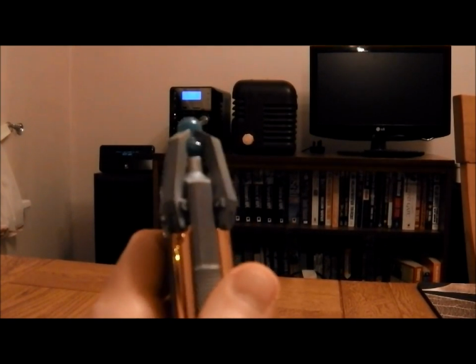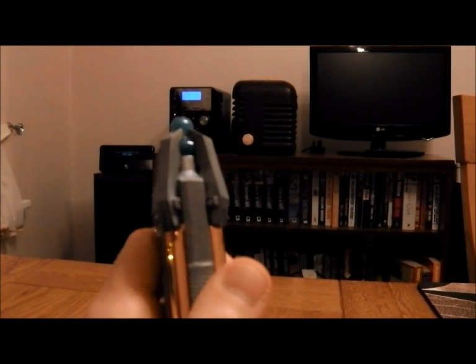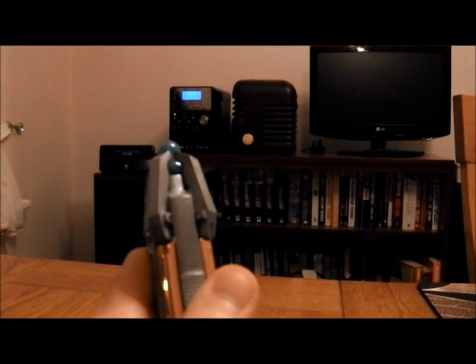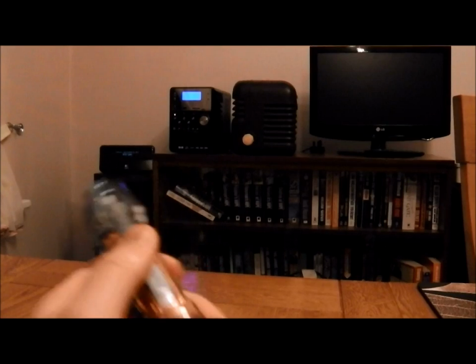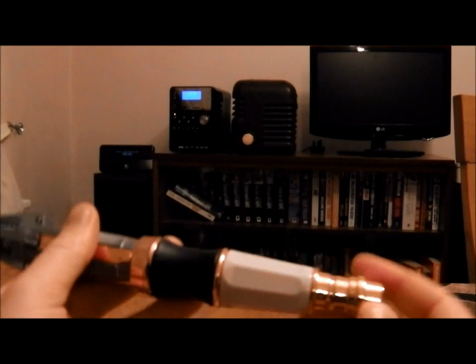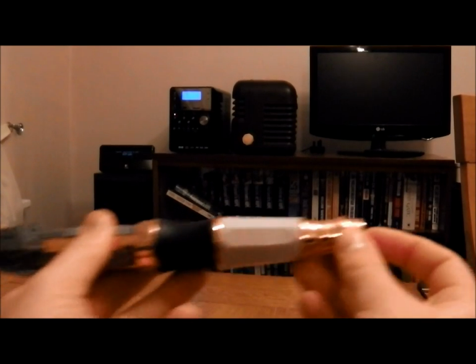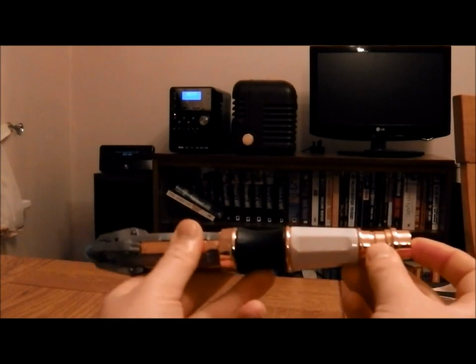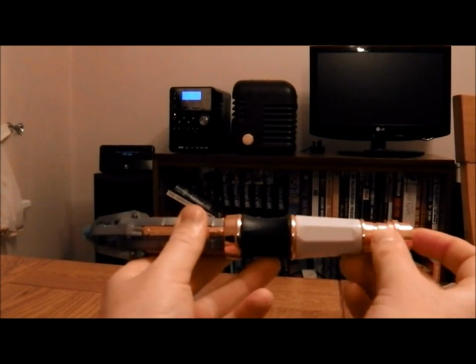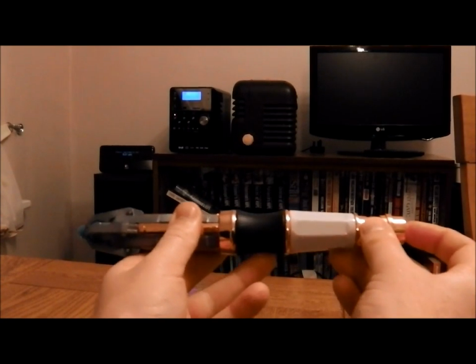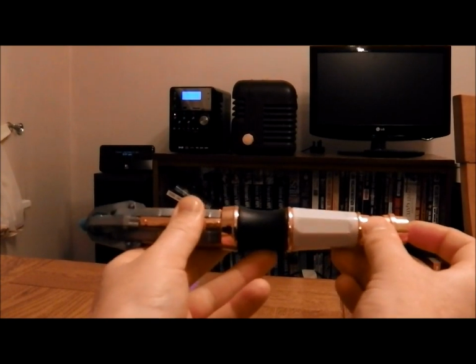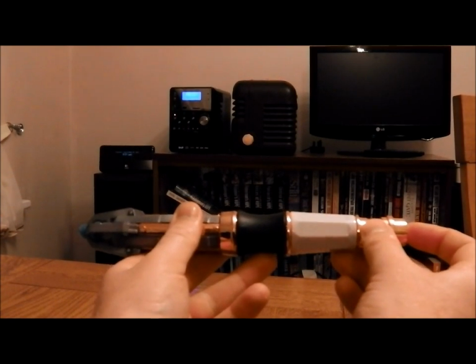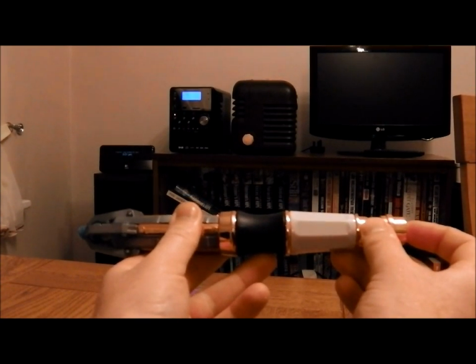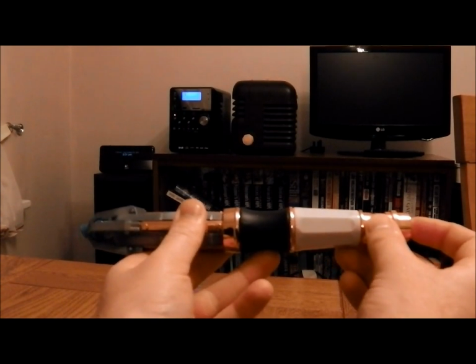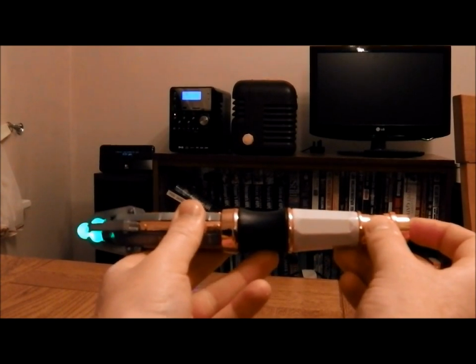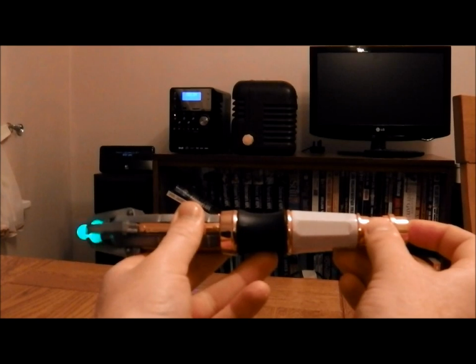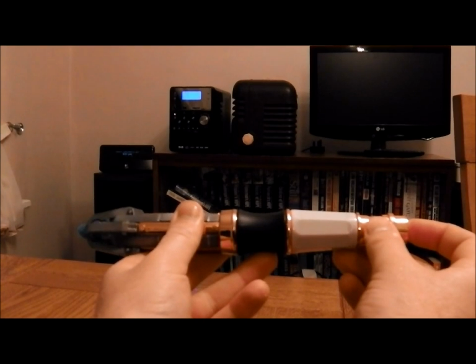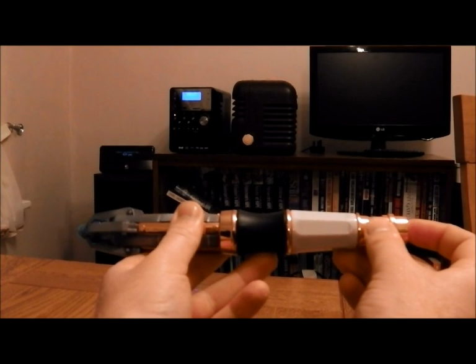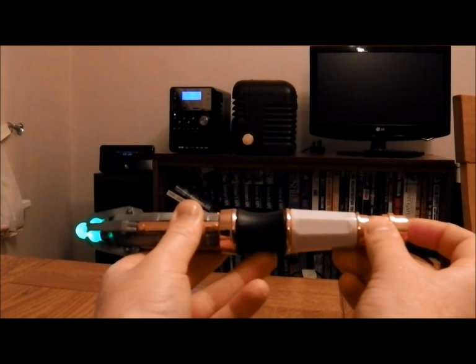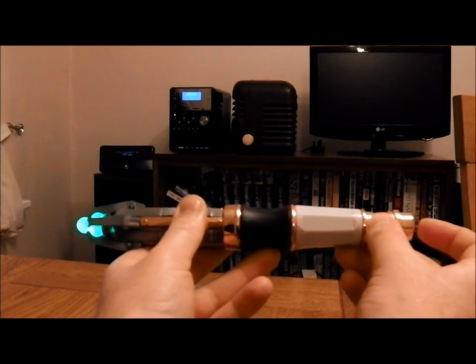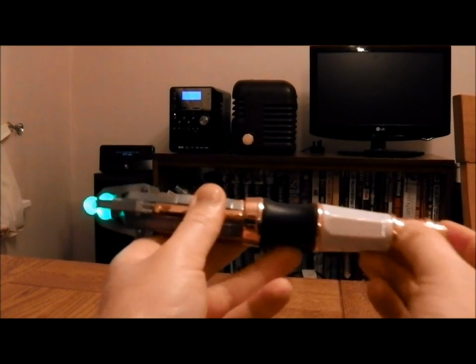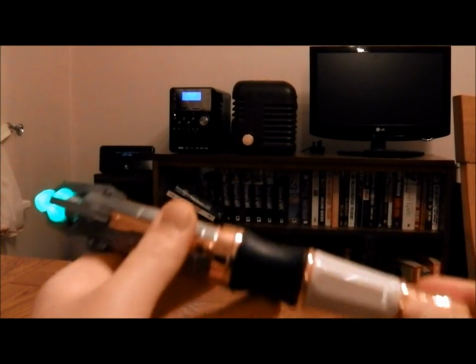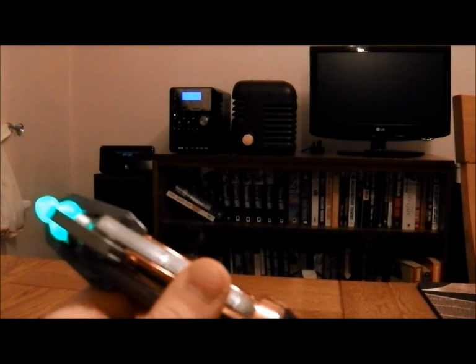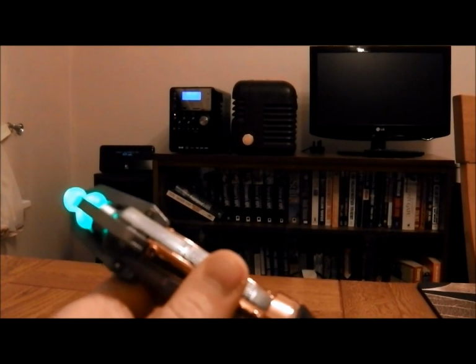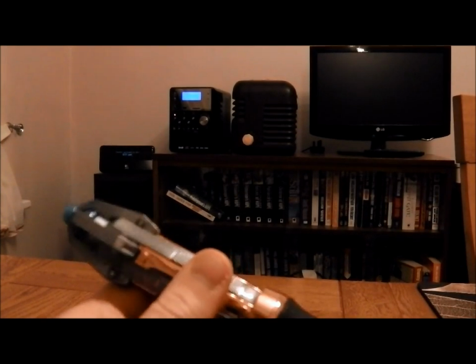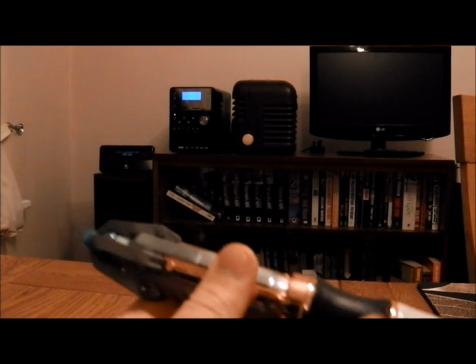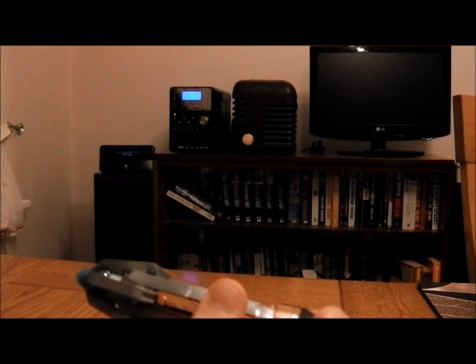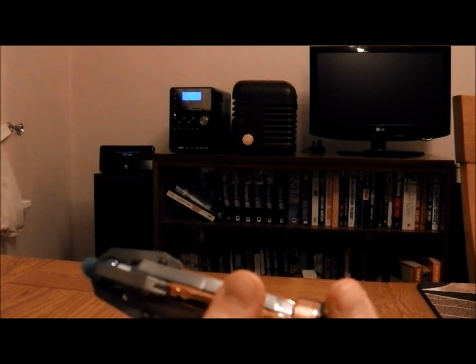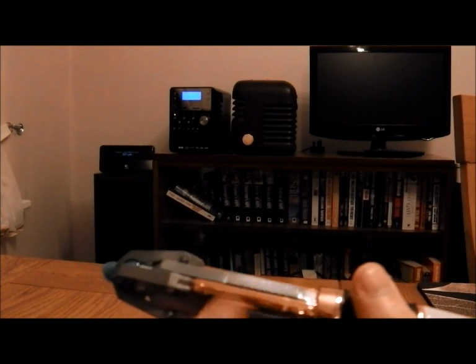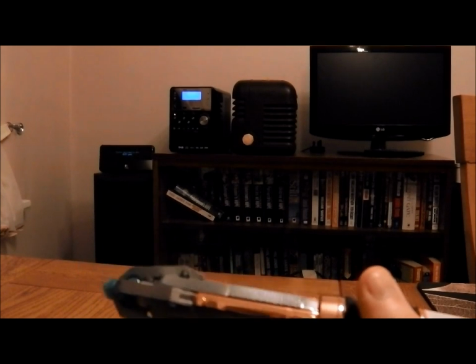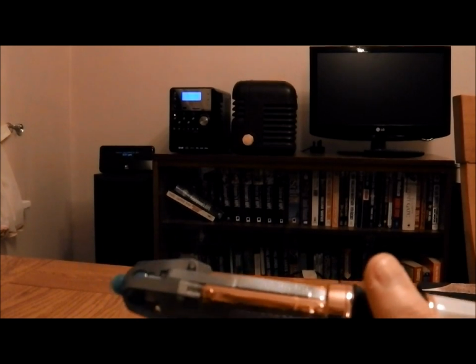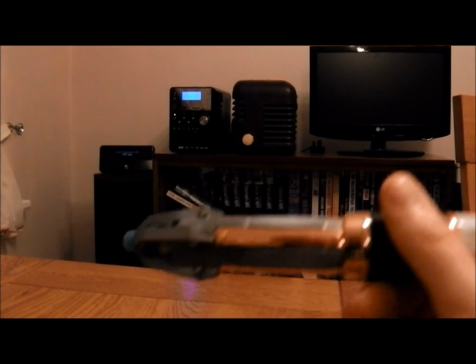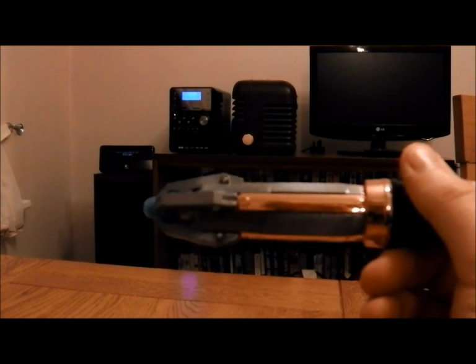So first of all, you have to put it into programming mode by pressing the button twice and then holding it down. So it's entered programming mode — memory bank C. There are three memory banks in total.